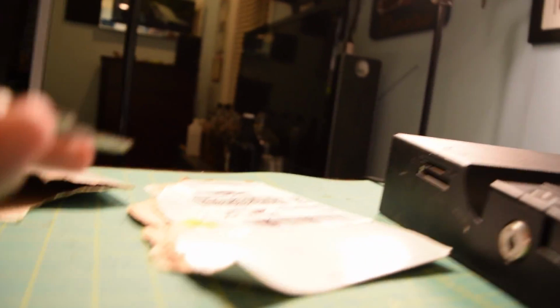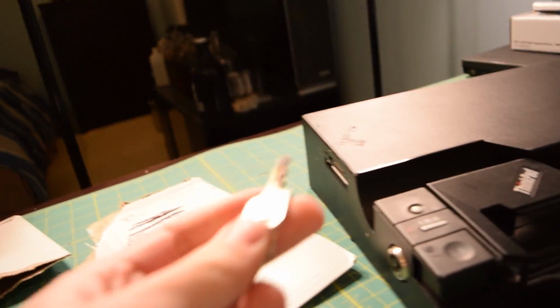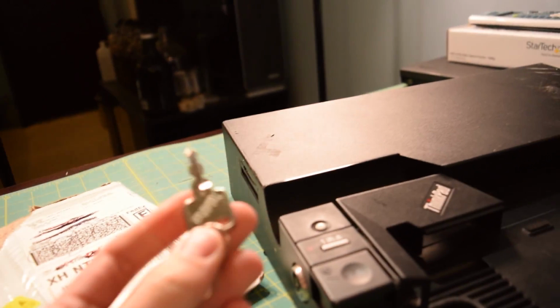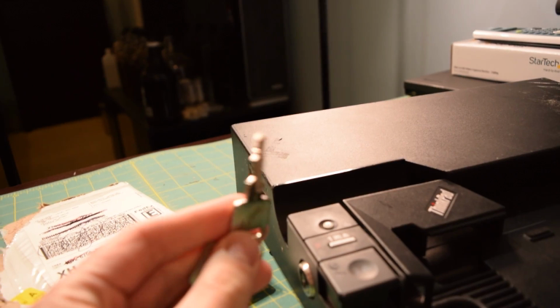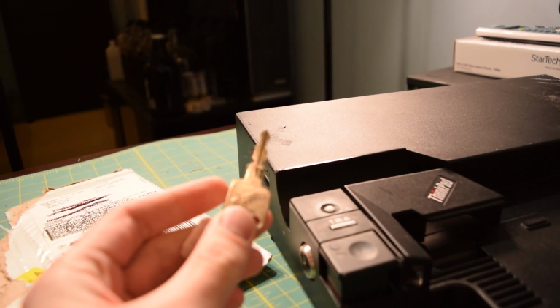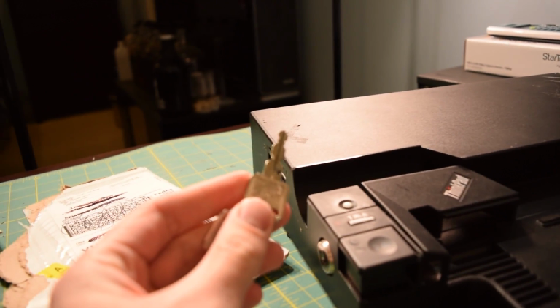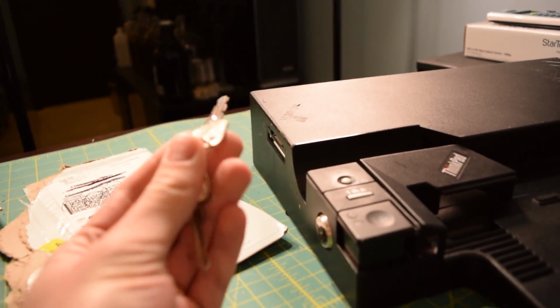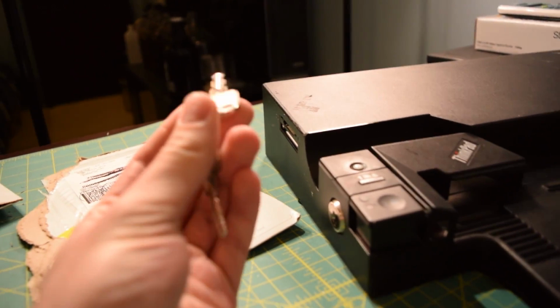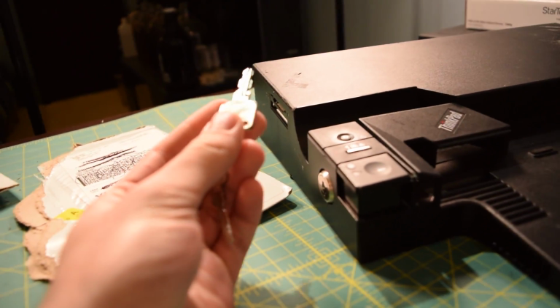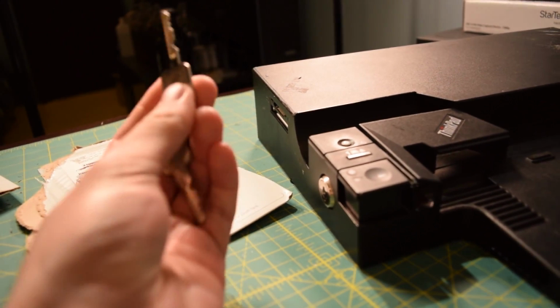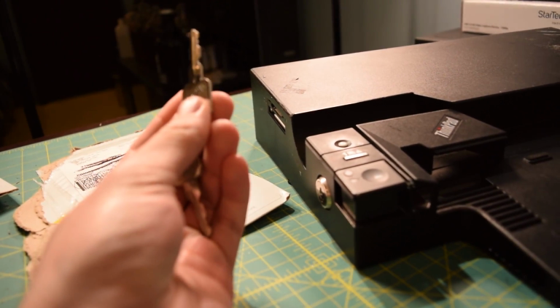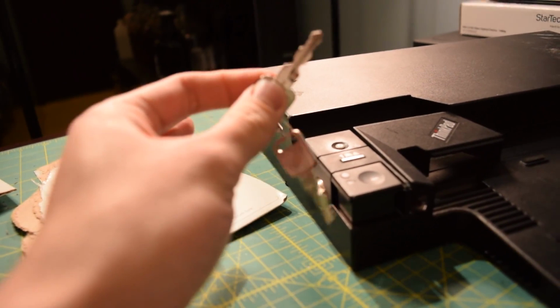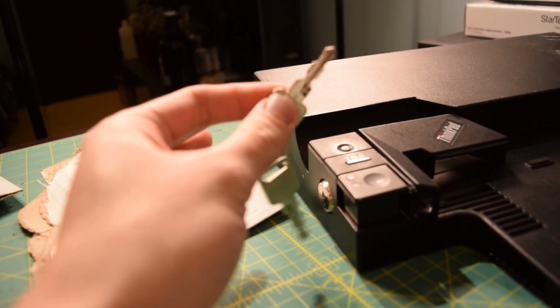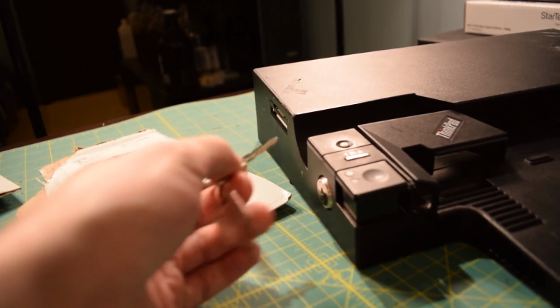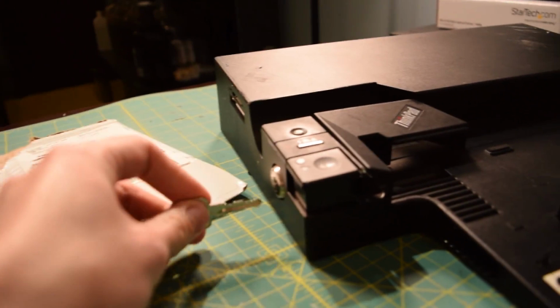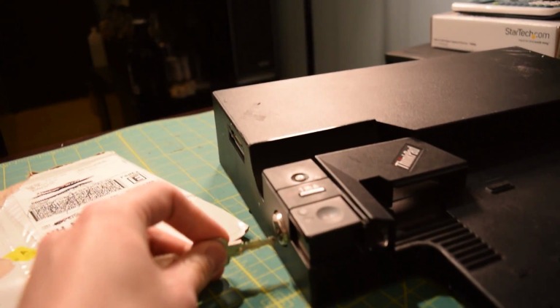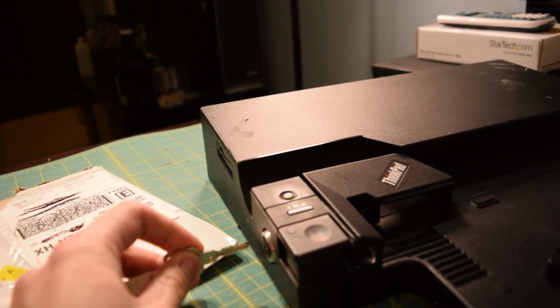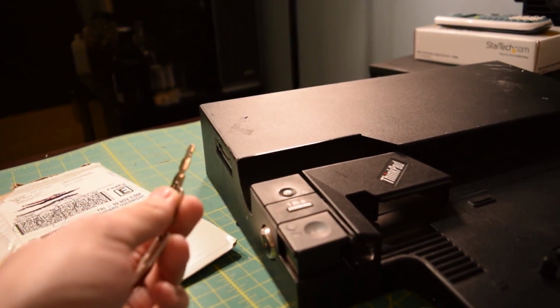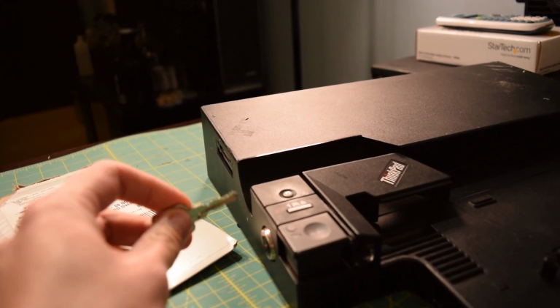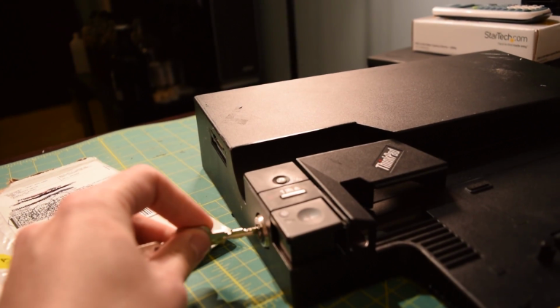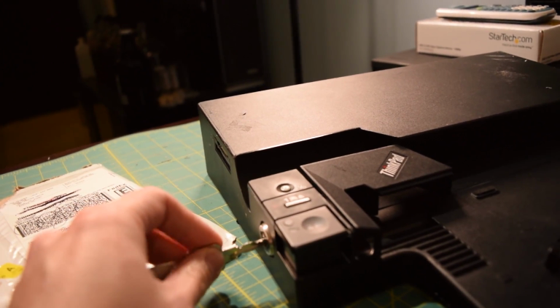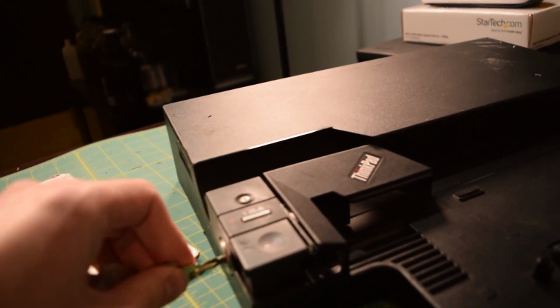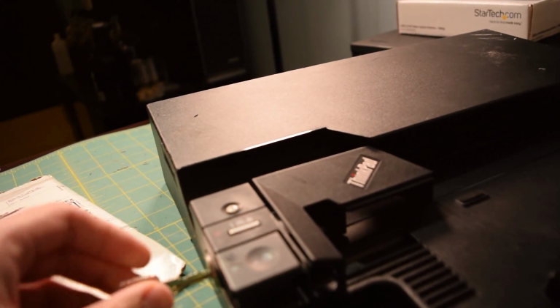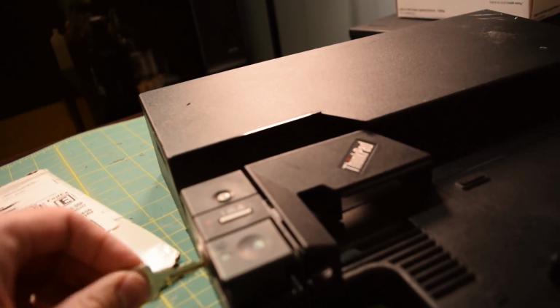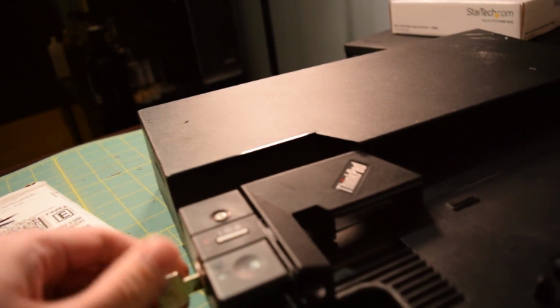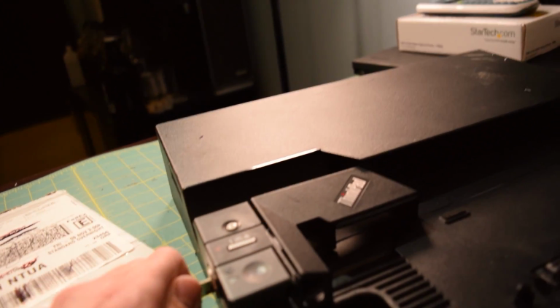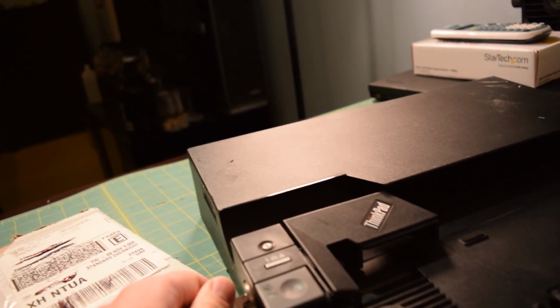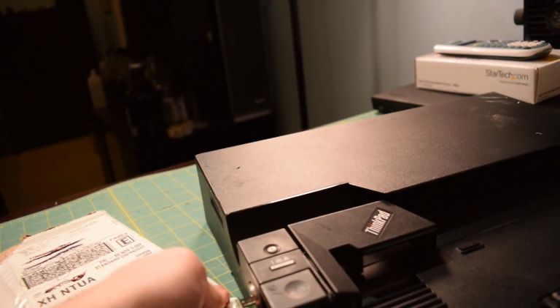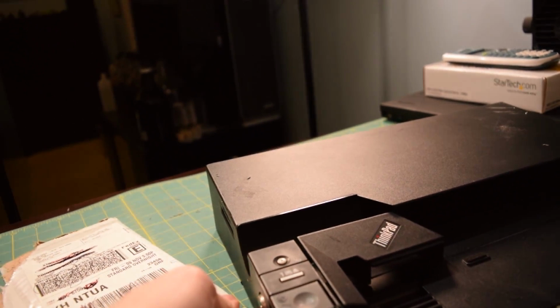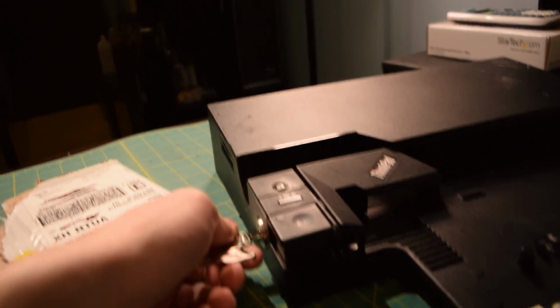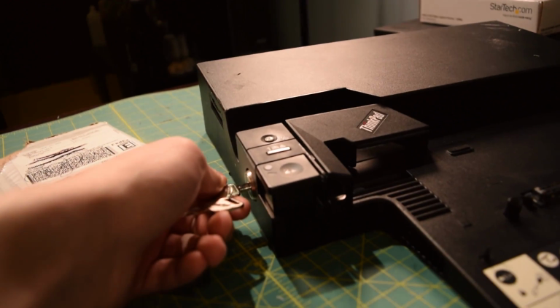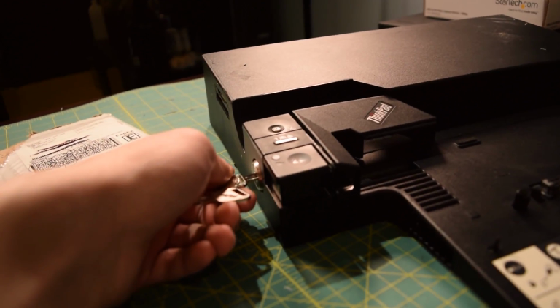I ordered the keys, and these keys are so old that the guy sent me an email saying, 'Are you sure you ordered the right key? No one has ordered these in like years.' I said, 'Yep, that's the key I need.' Oh my god, it worked.